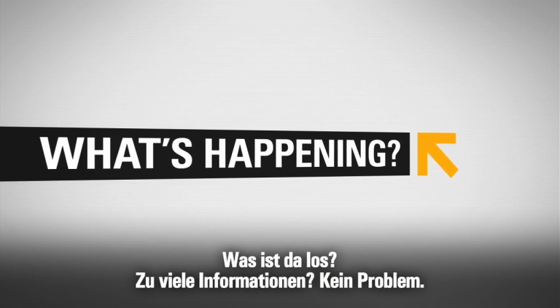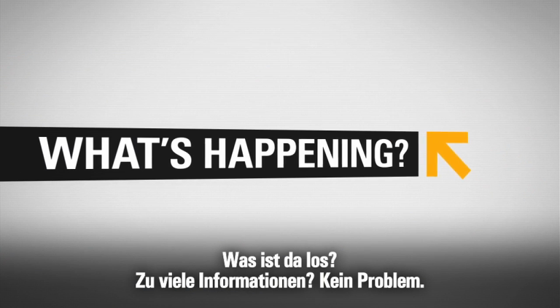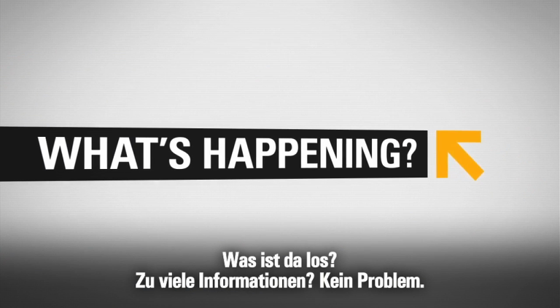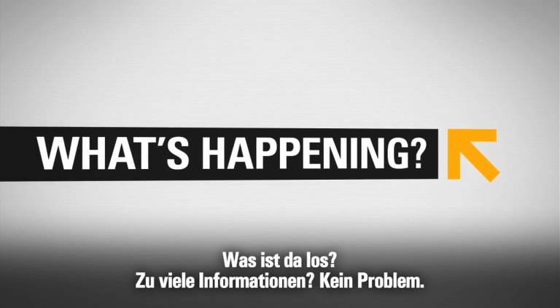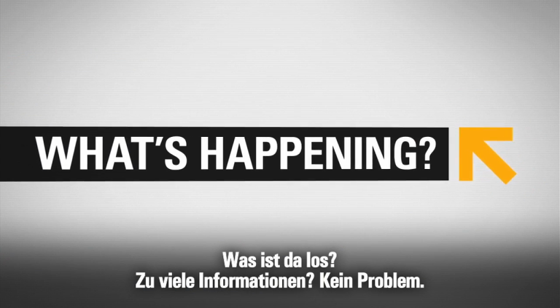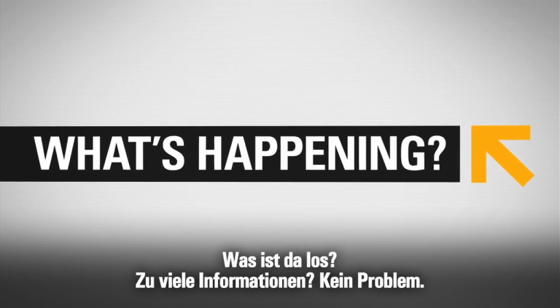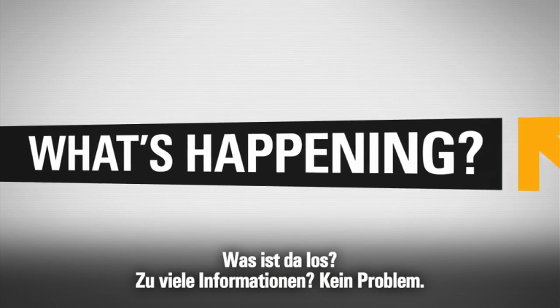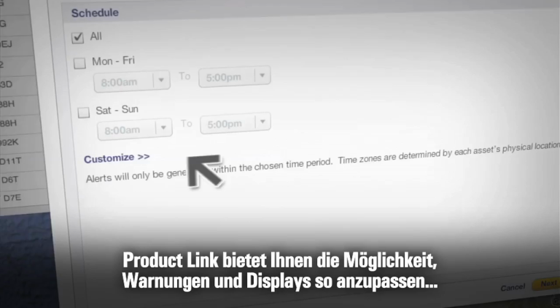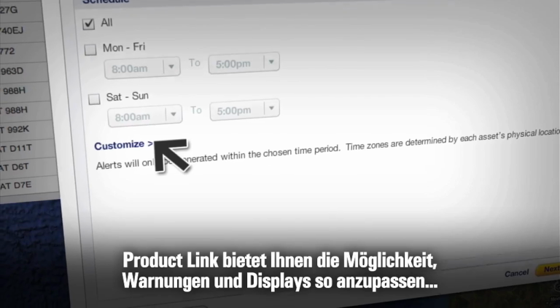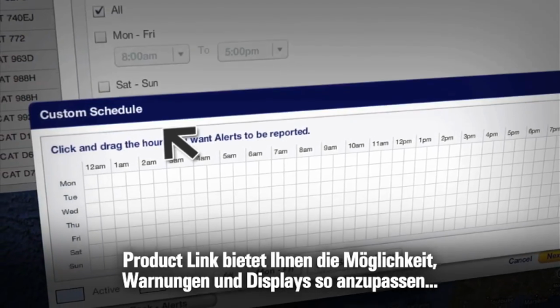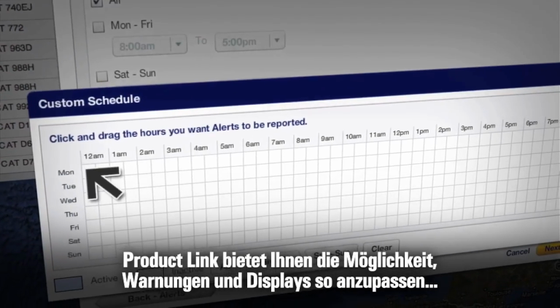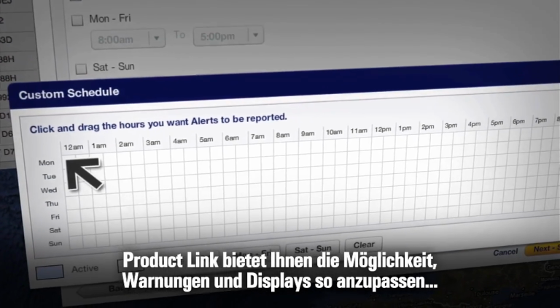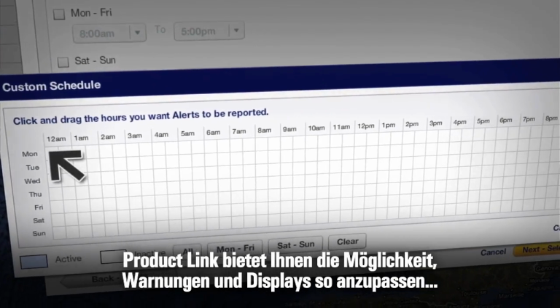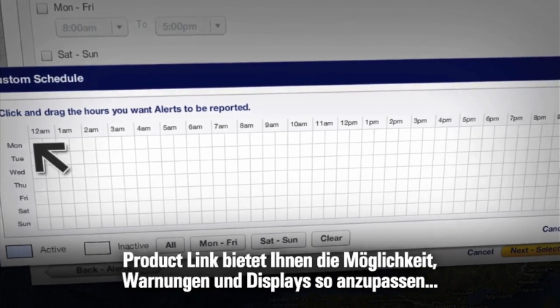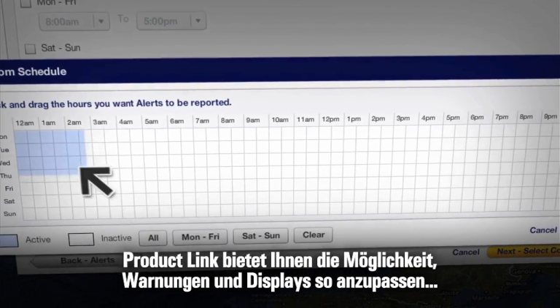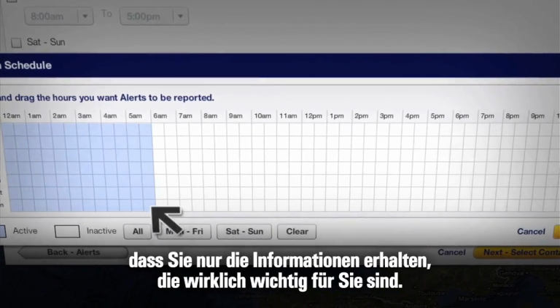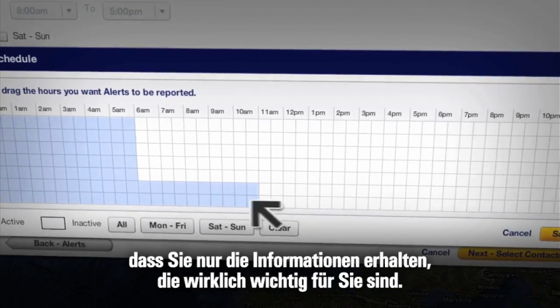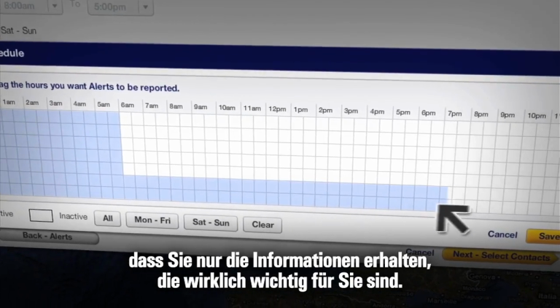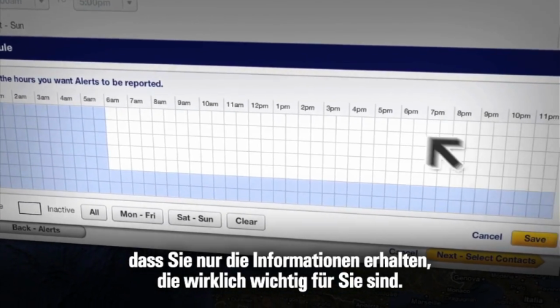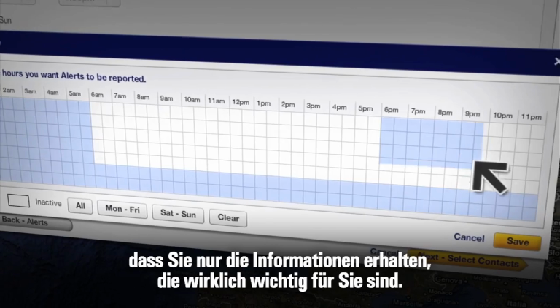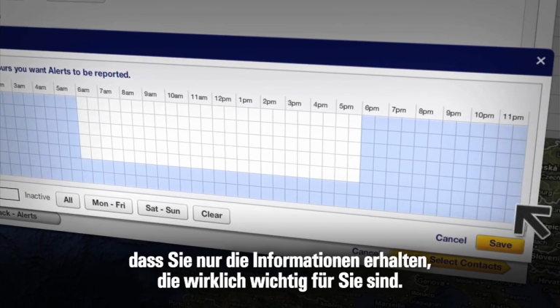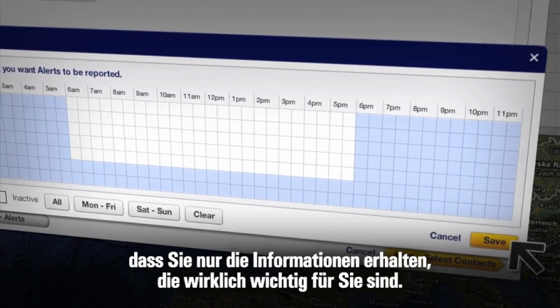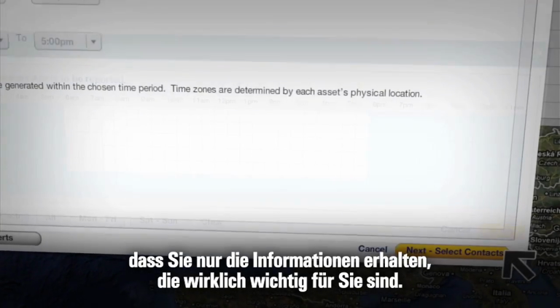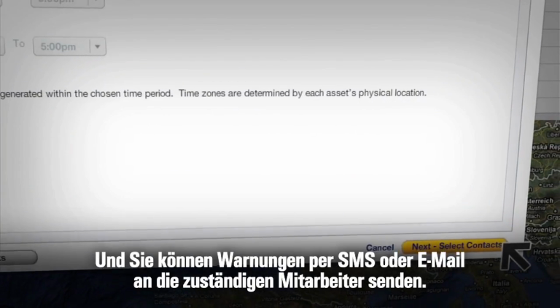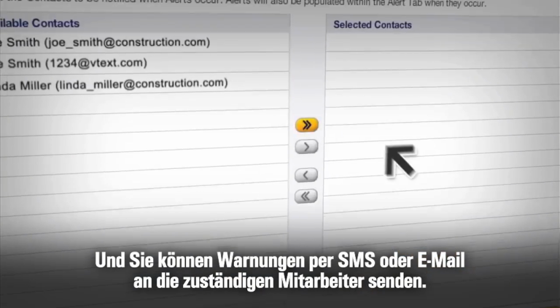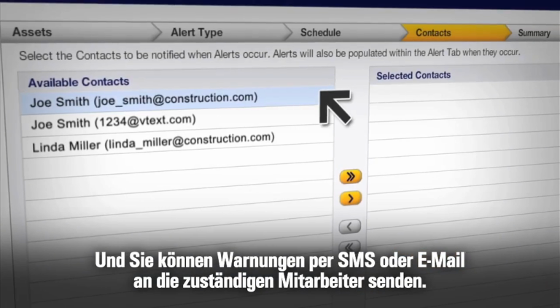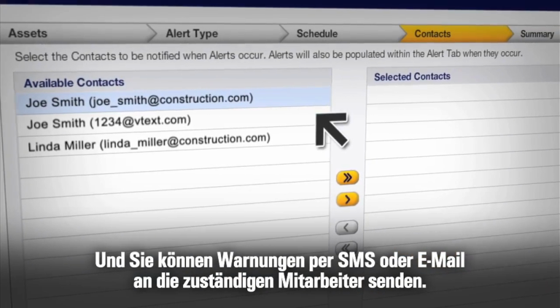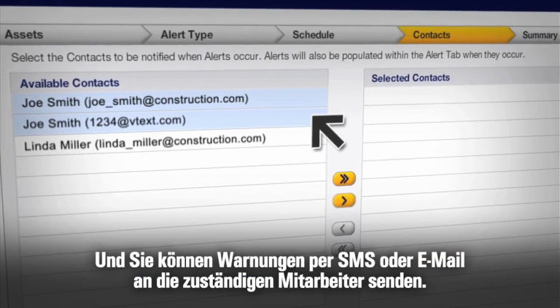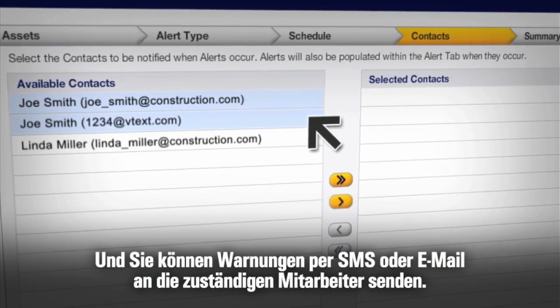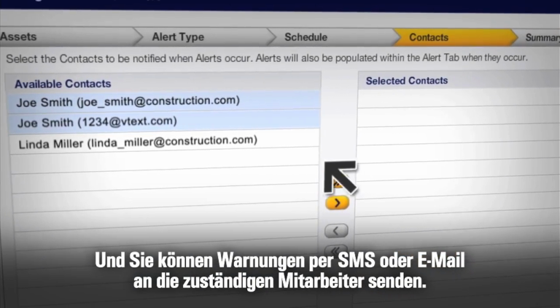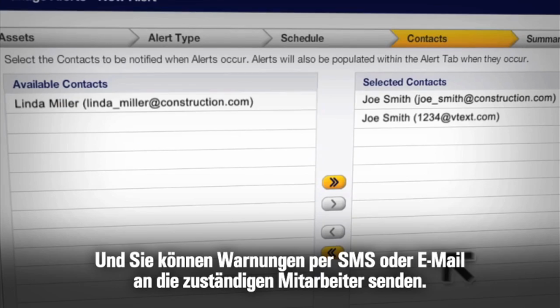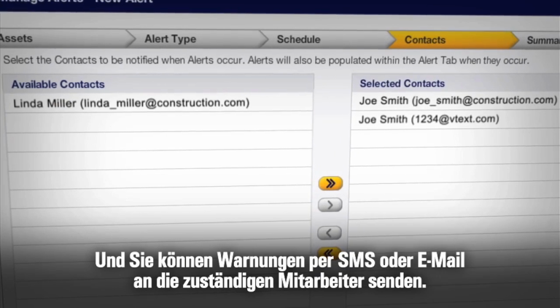Information overload? Not a problem. Product Link allows you to customize alerts and displays, so you only get the information that matters to you. And you can send alerts to the people who need them via email or text message.